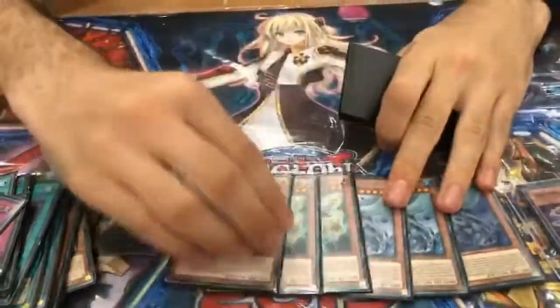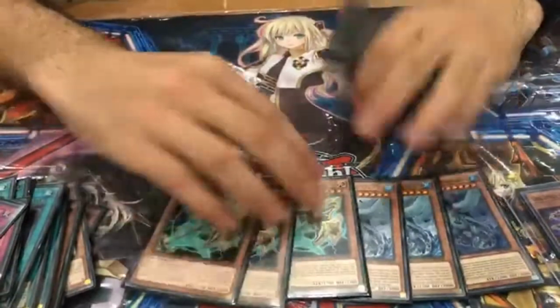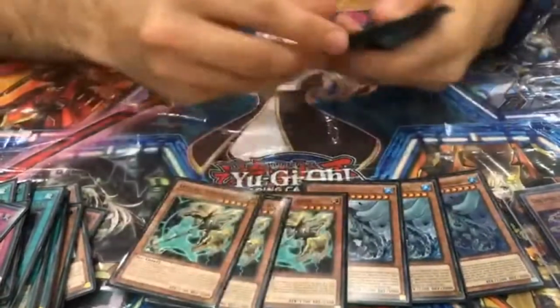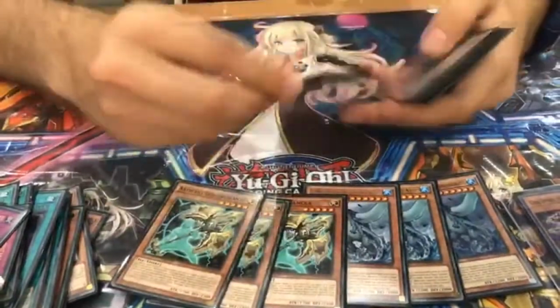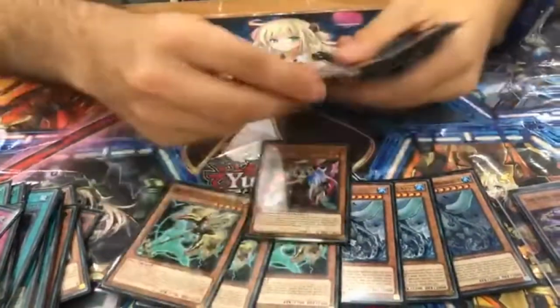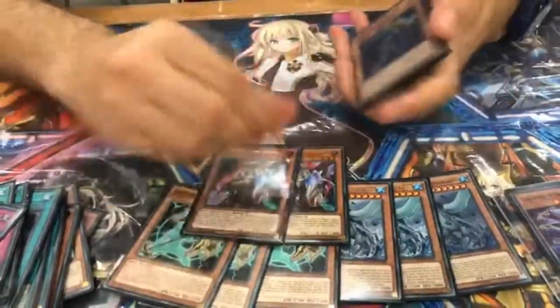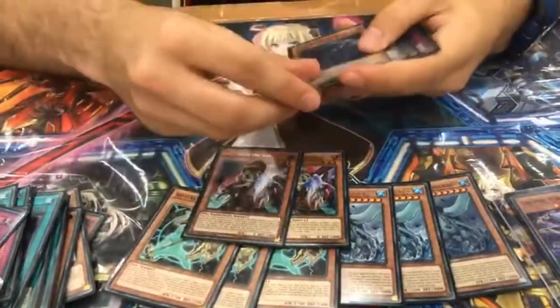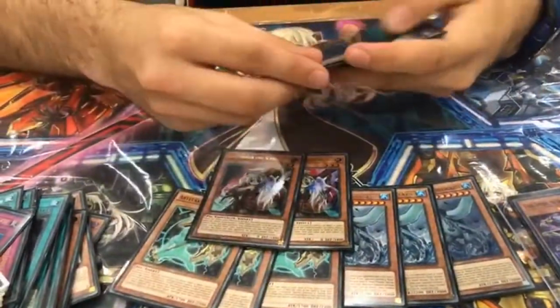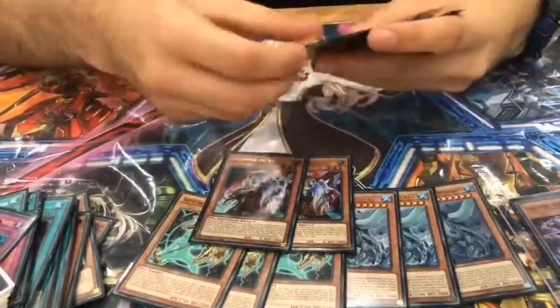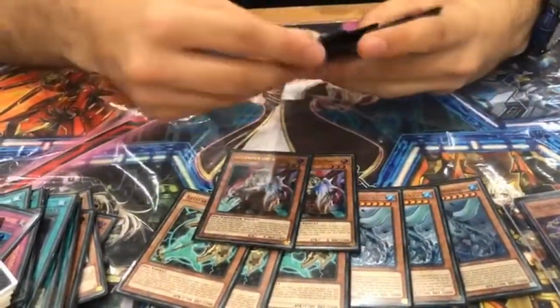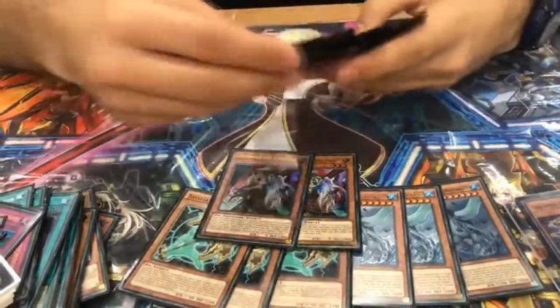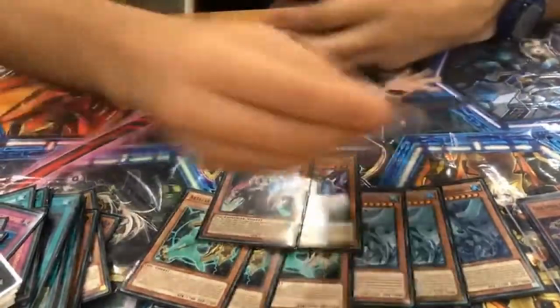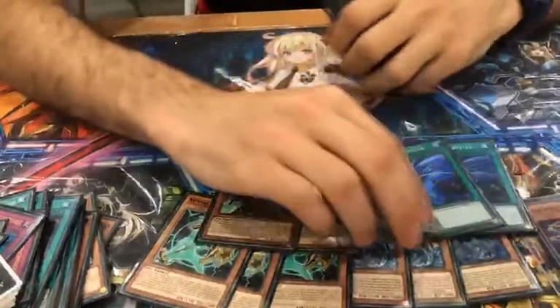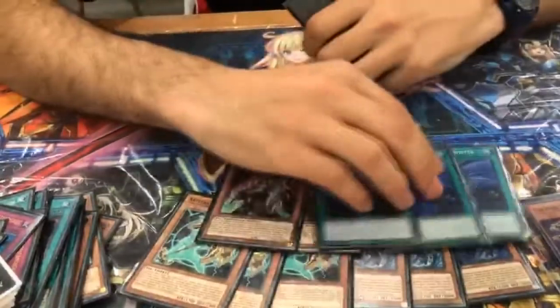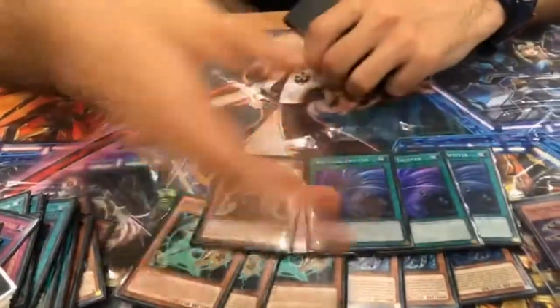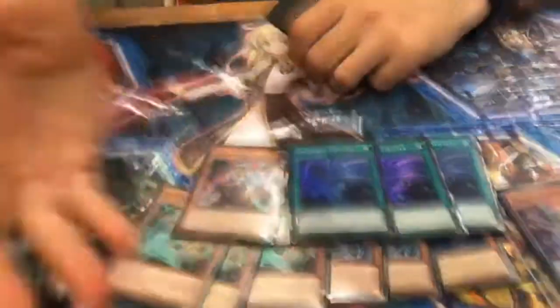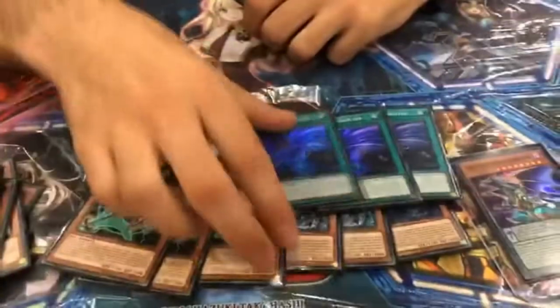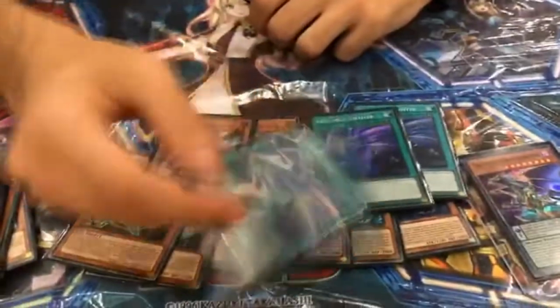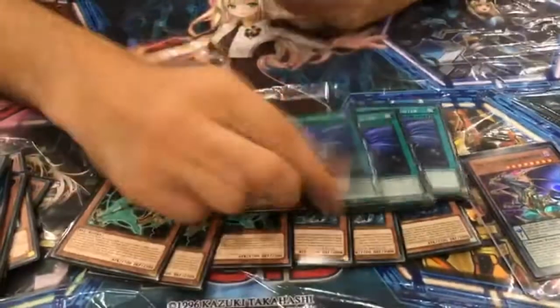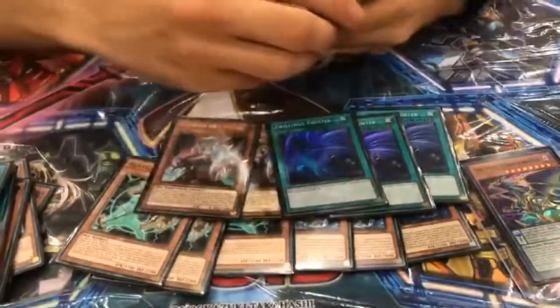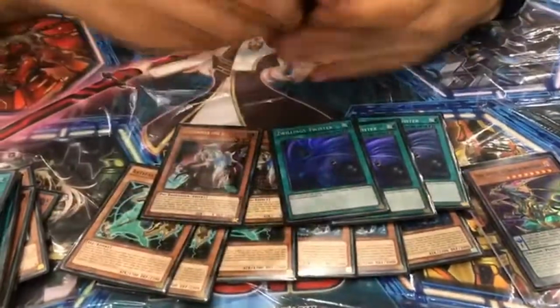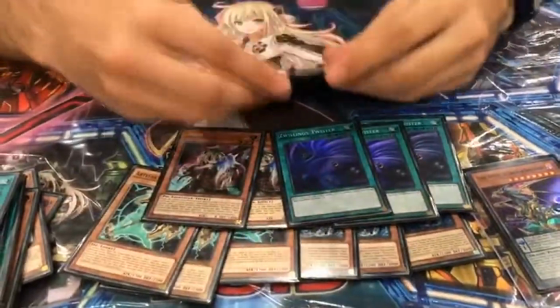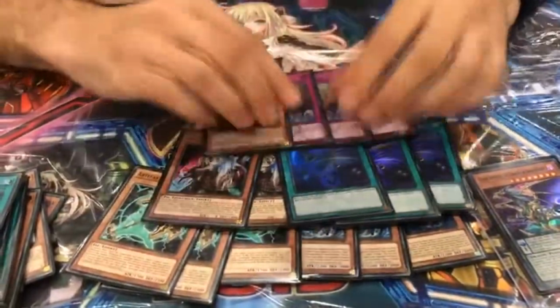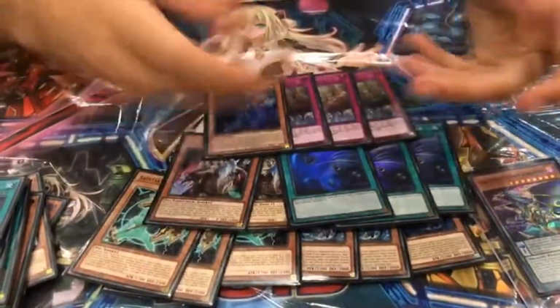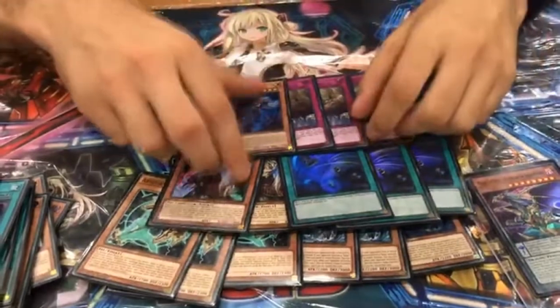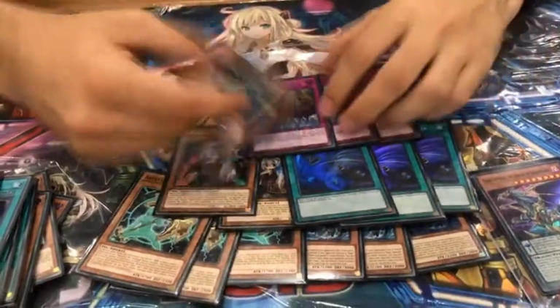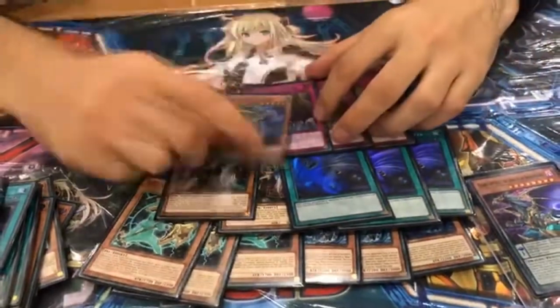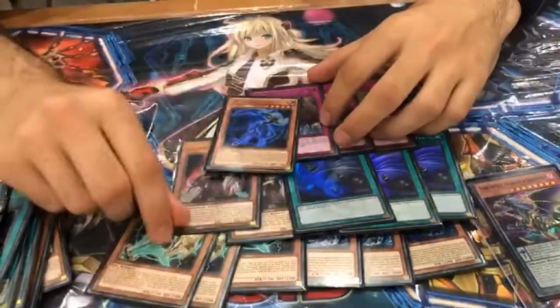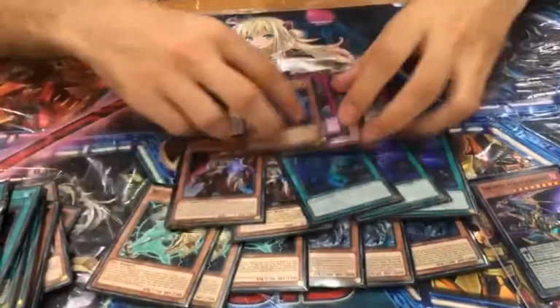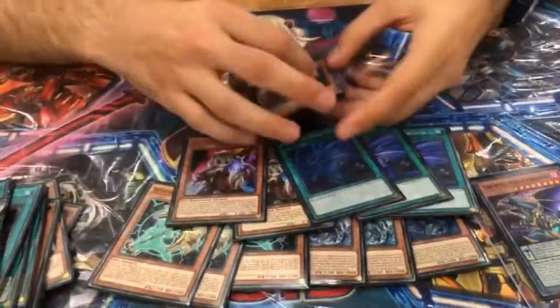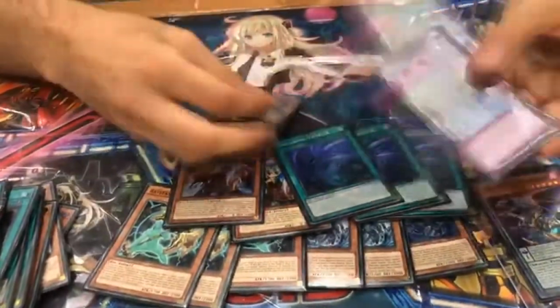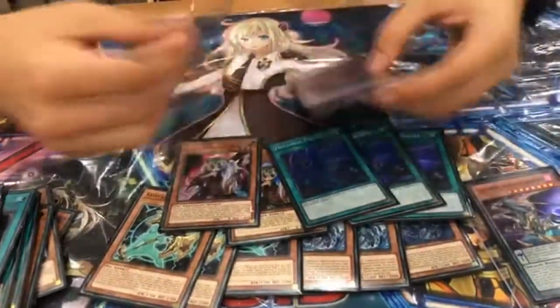Freelancer — staple. The other two as well, to complete the count. Another removal card for Floodgate Trap Hole and Infinite Impermanence. And the Xanthons, which are the most powerful cards in Mirror Match and in going-first scenarios overall.